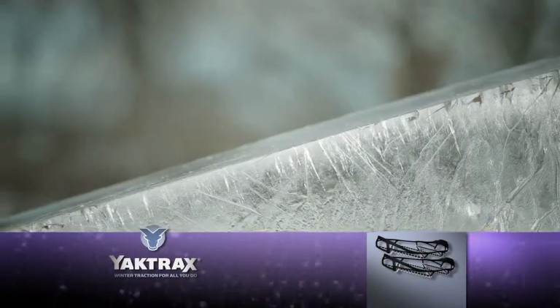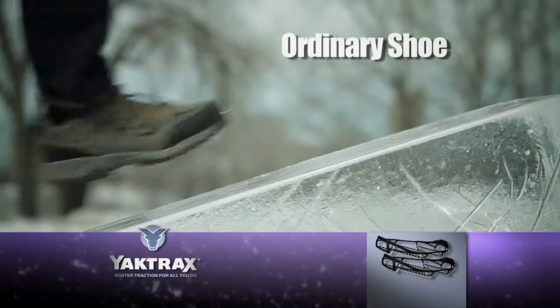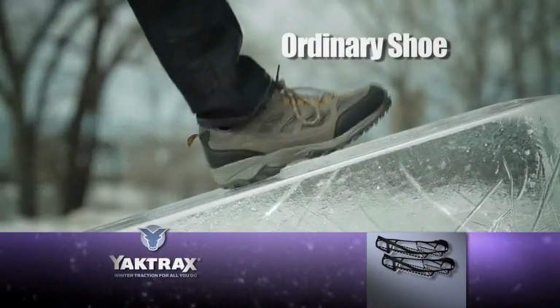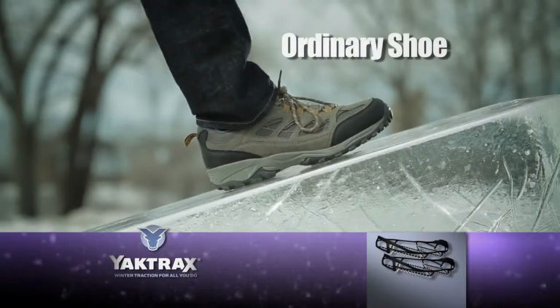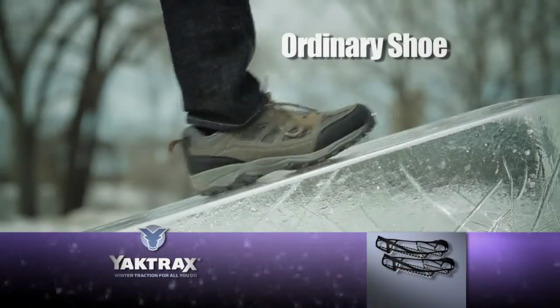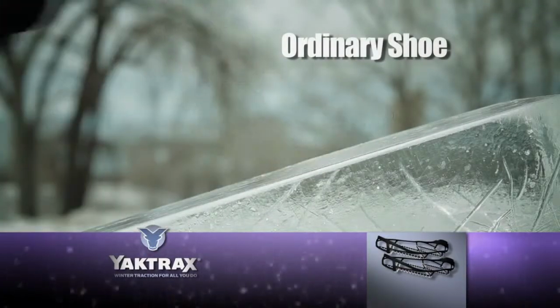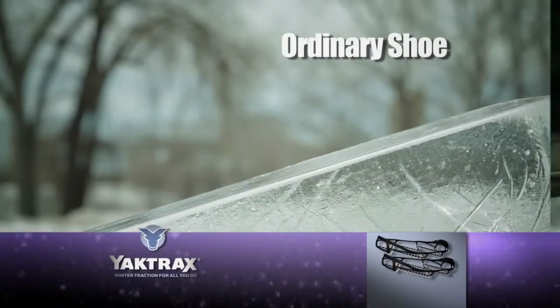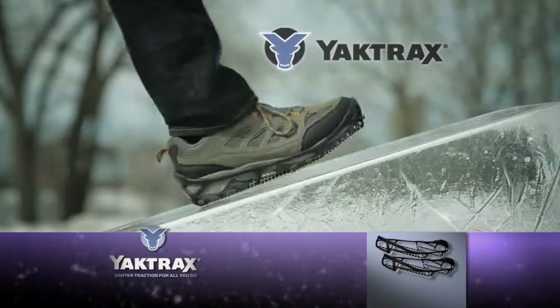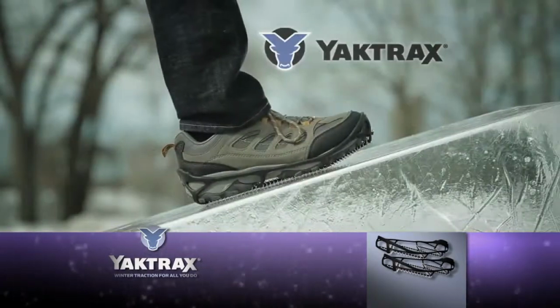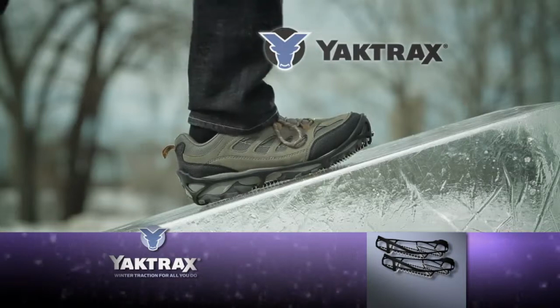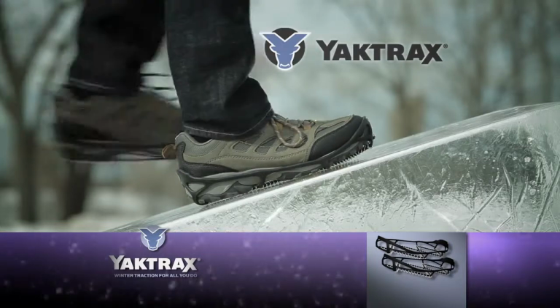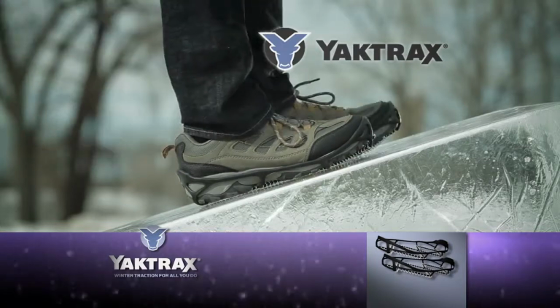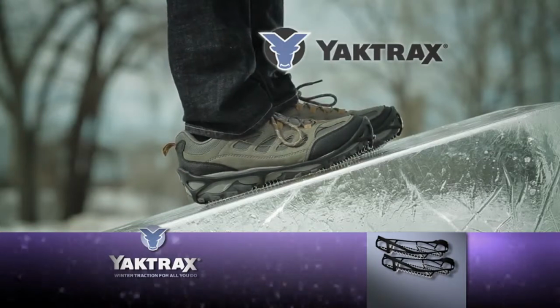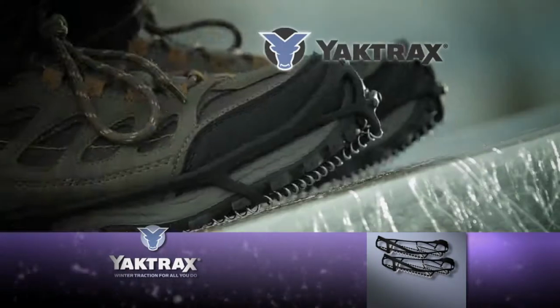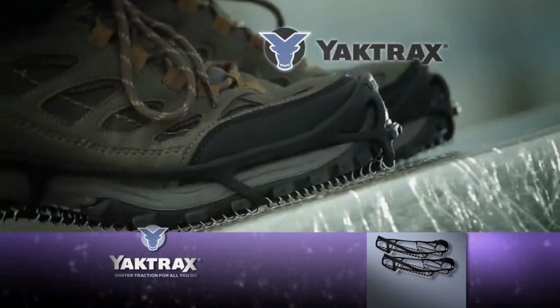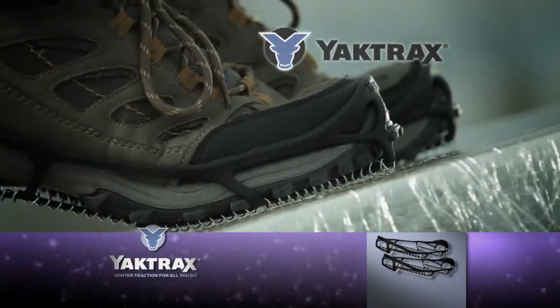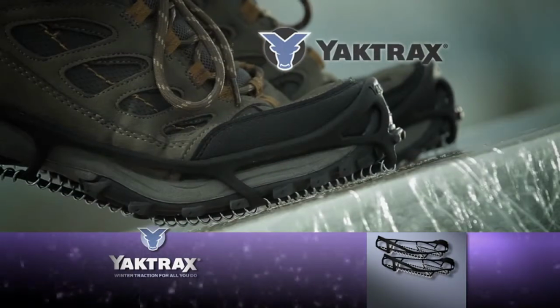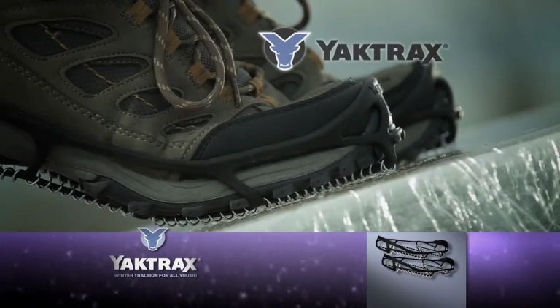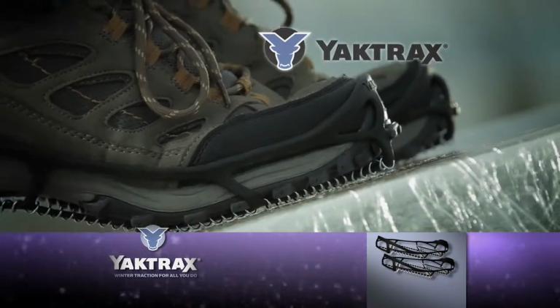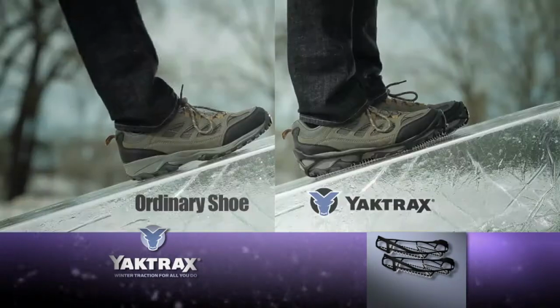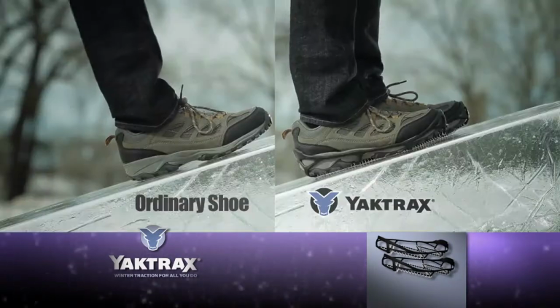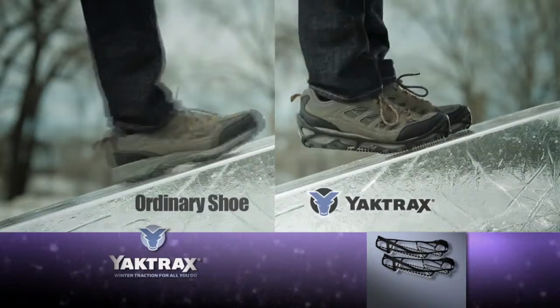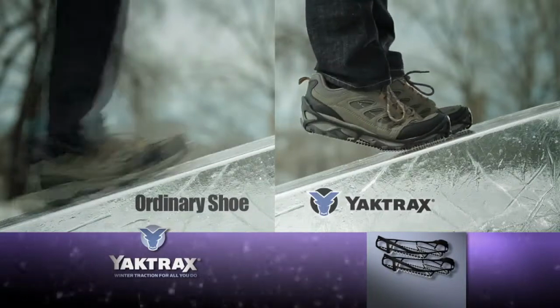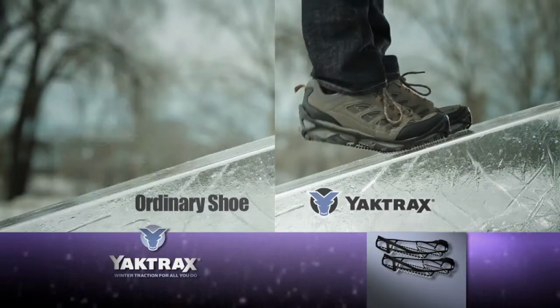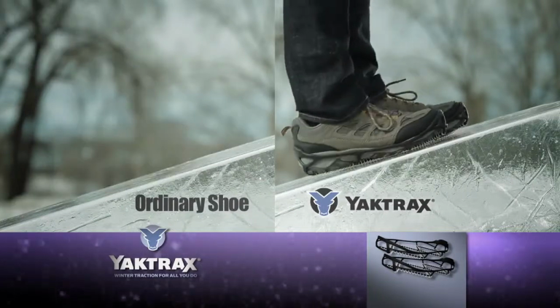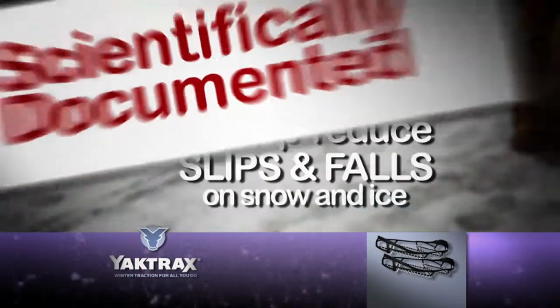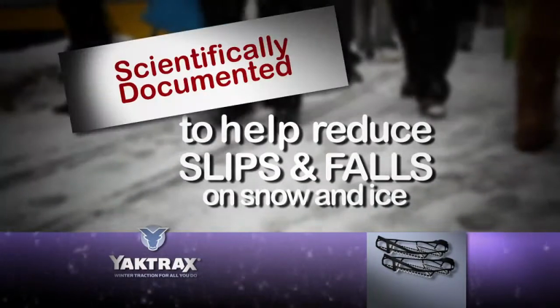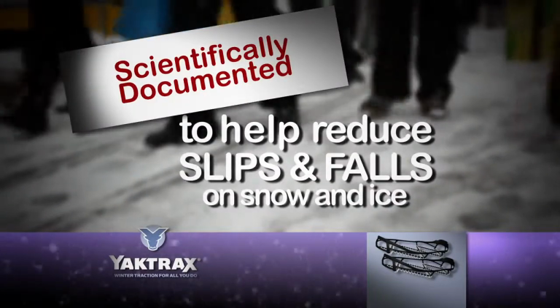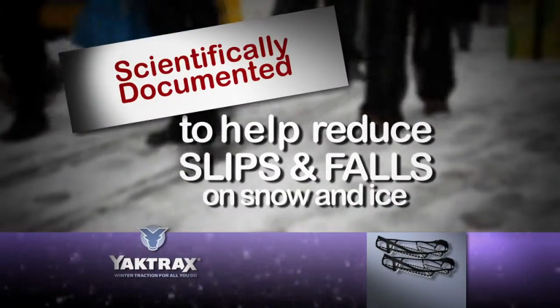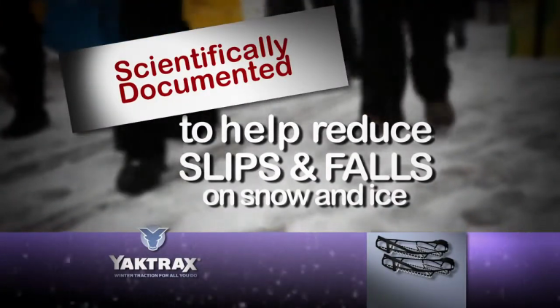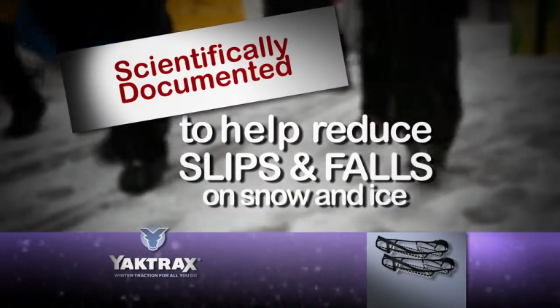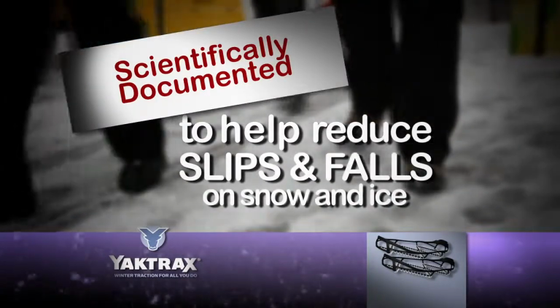On this block of ice, an ordinary shoe slips and slides. Now look at the same shoe with Yaktrax. The biting action of the Yaktrax skidlock coil helps hold every step solidly in place. They're scientifically documented to help reduce slips and falls on snow and ice.